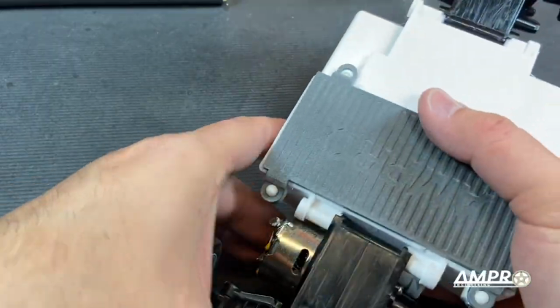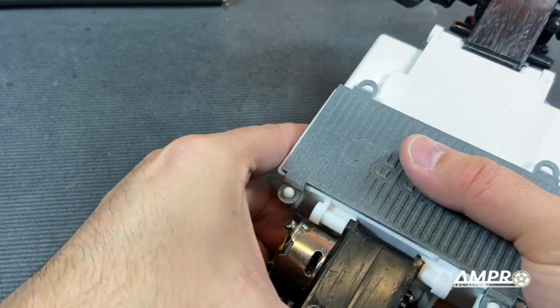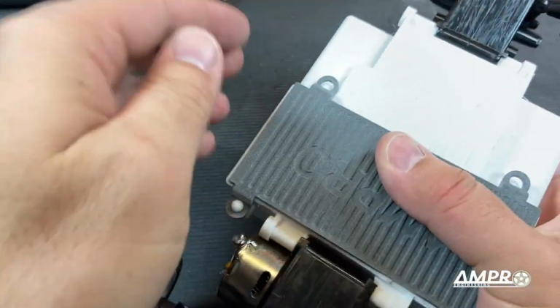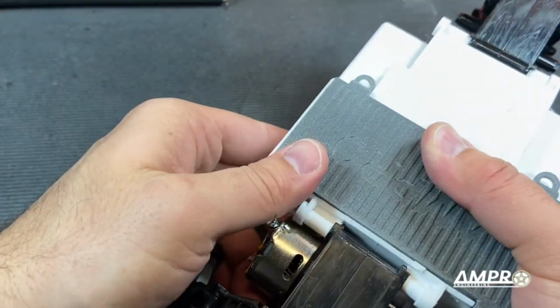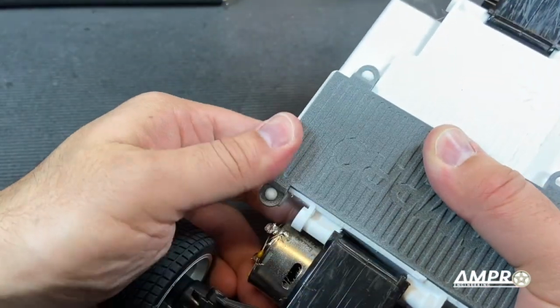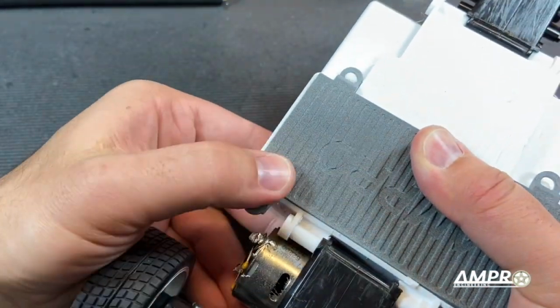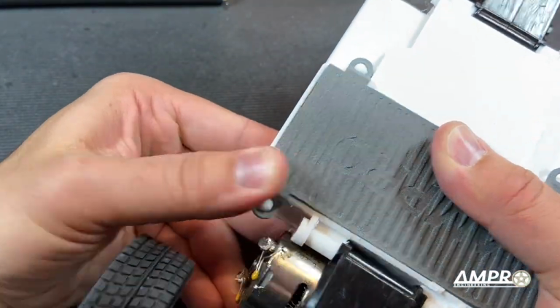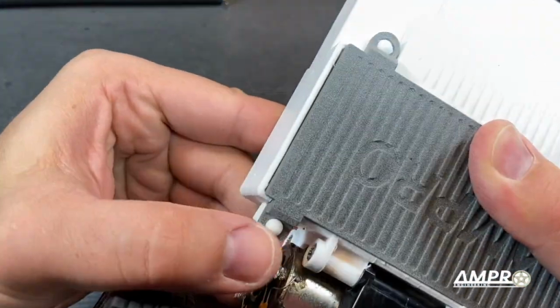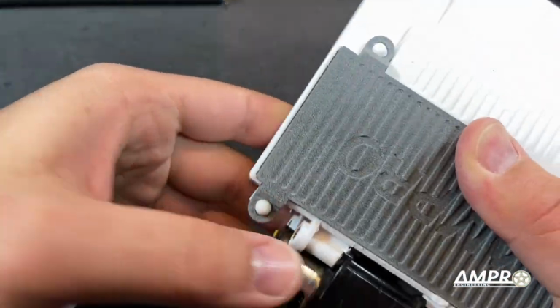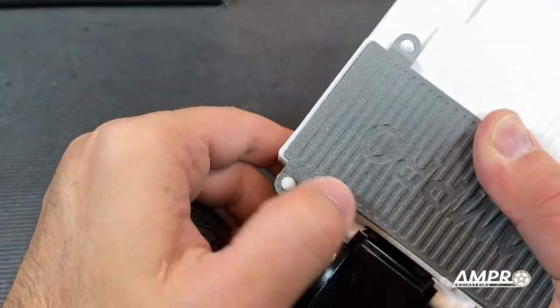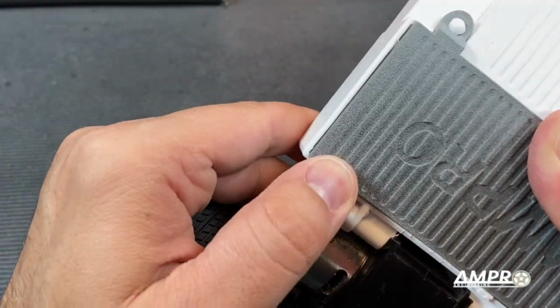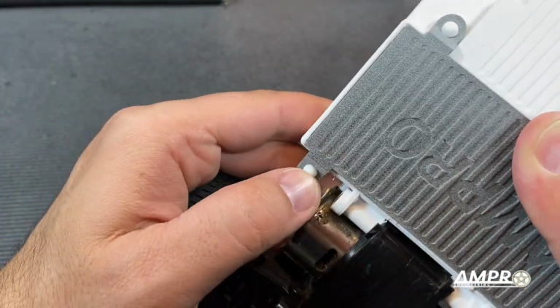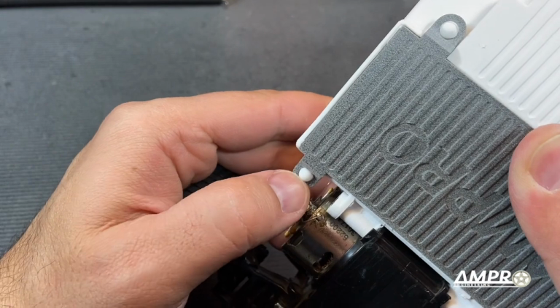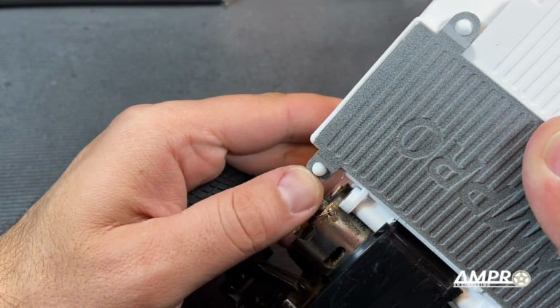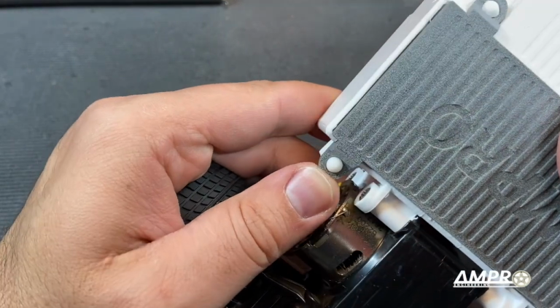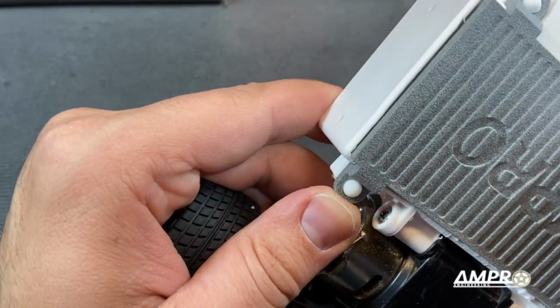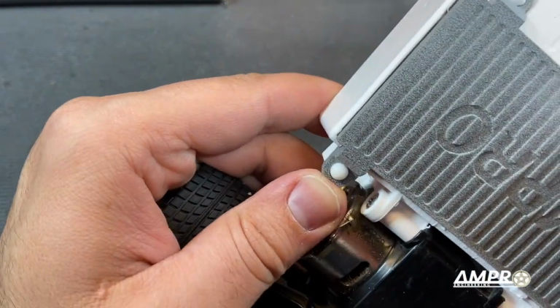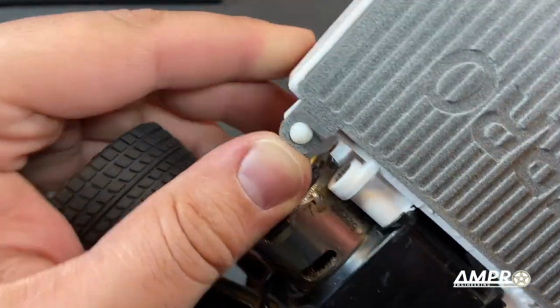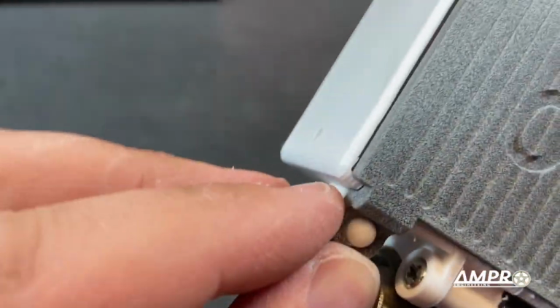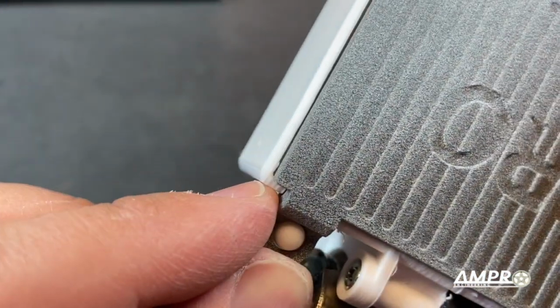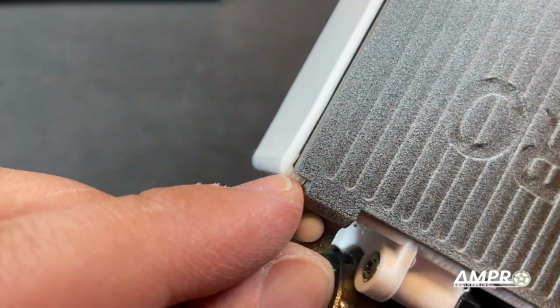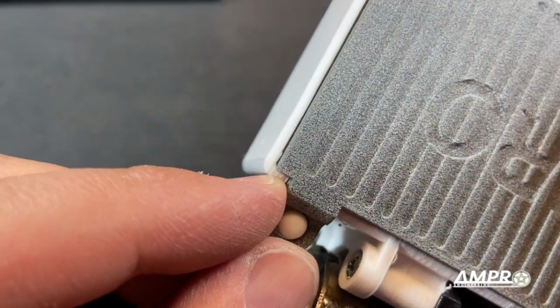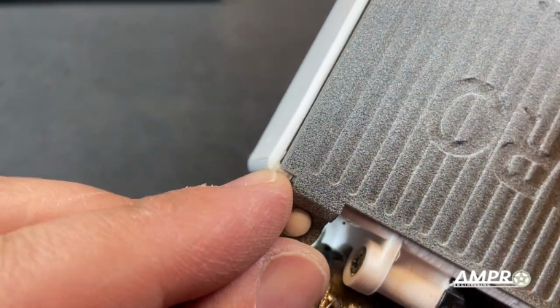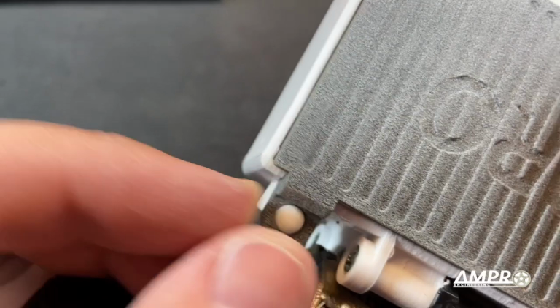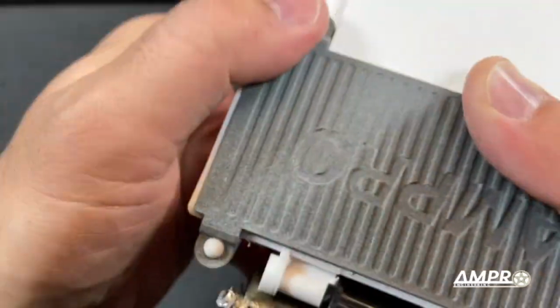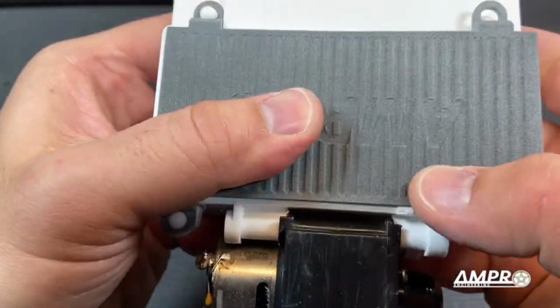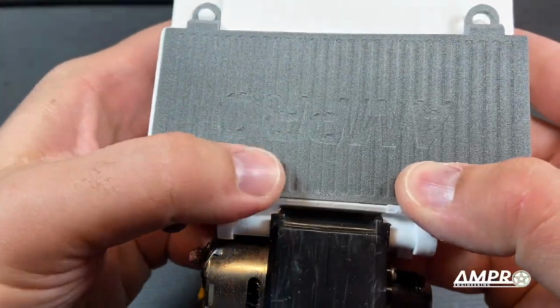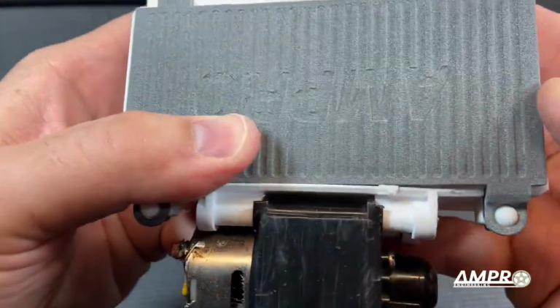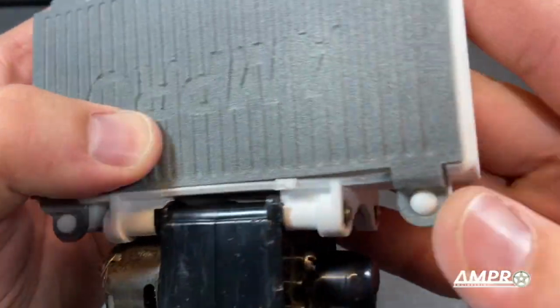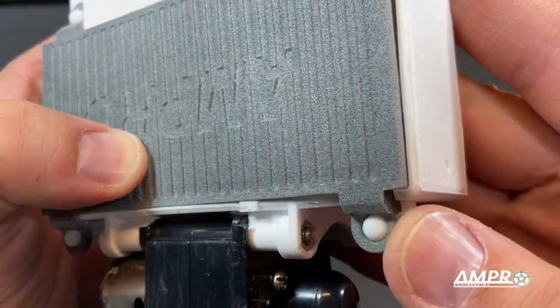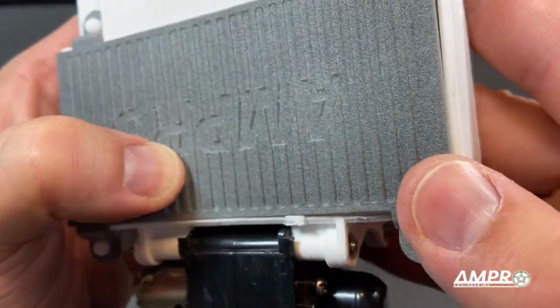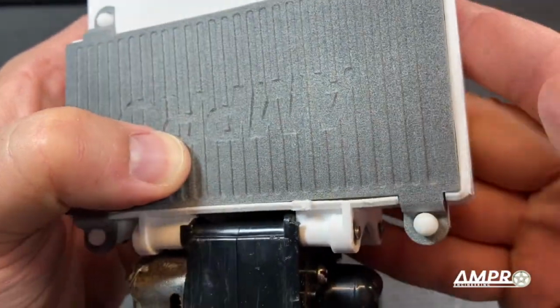I think it should fit fine. Yeah, there it goes. See the FDM didn't quite come out right up here. Middle's fine. How did the other side come out? The other side's fine.